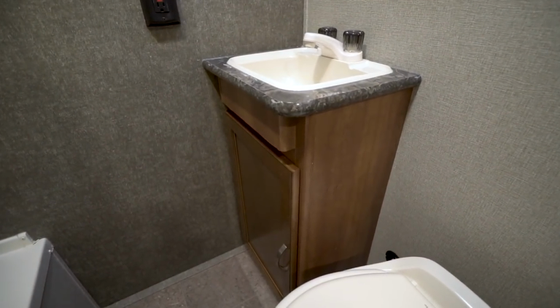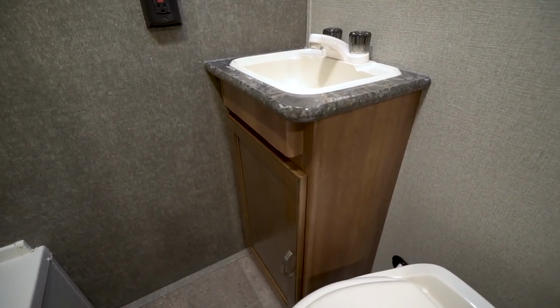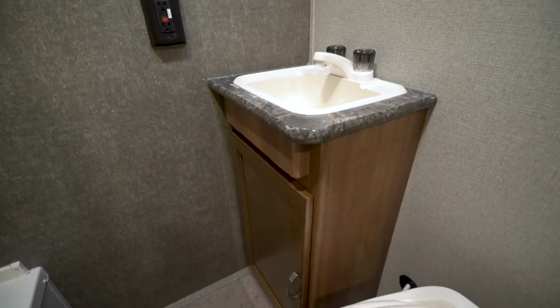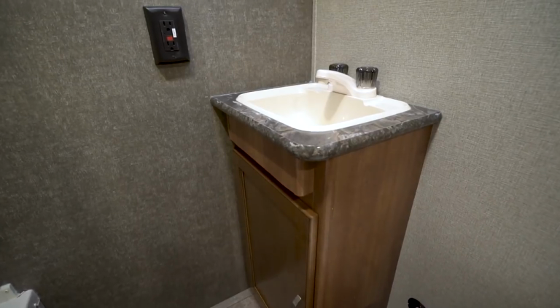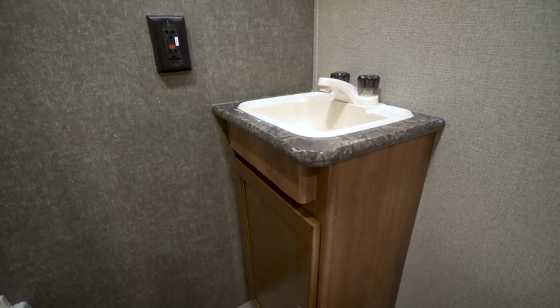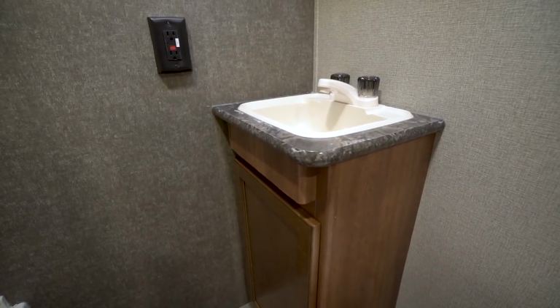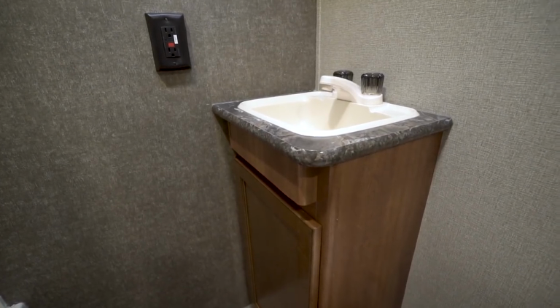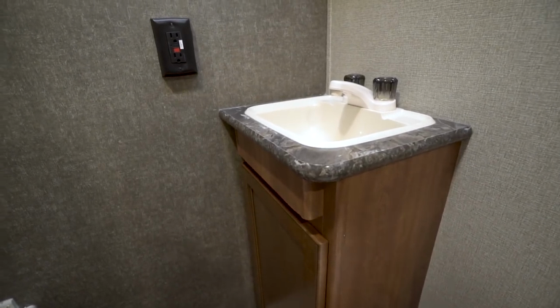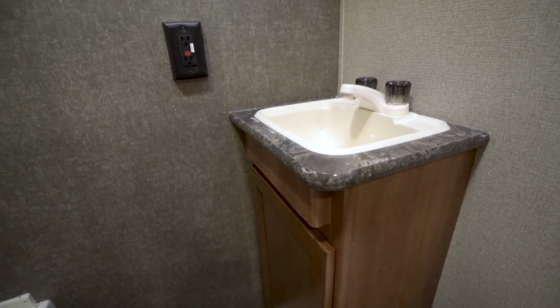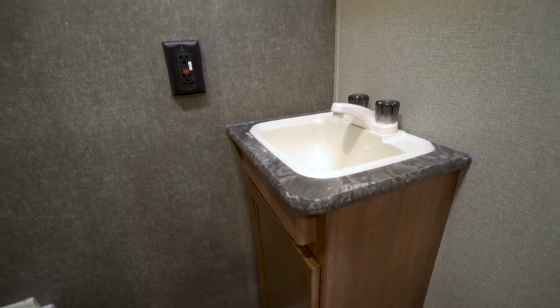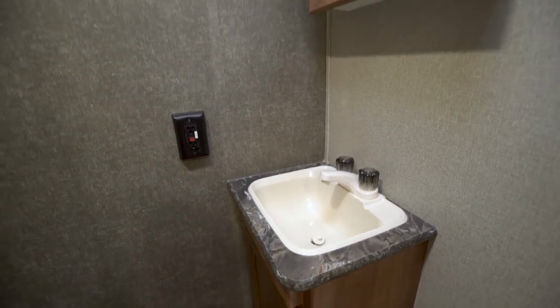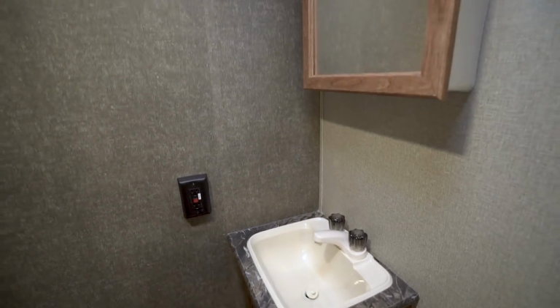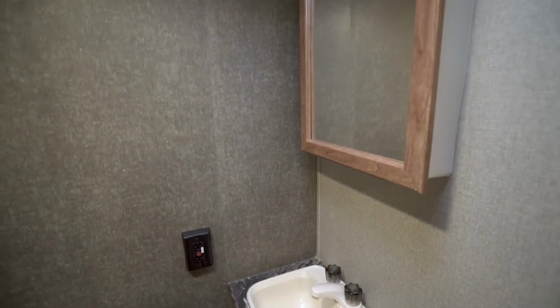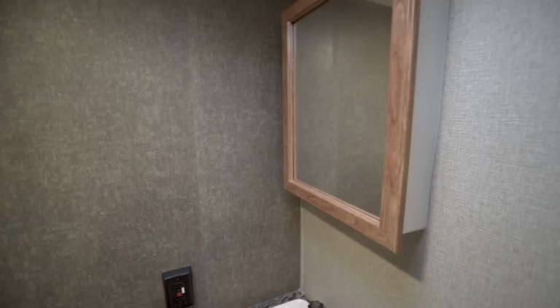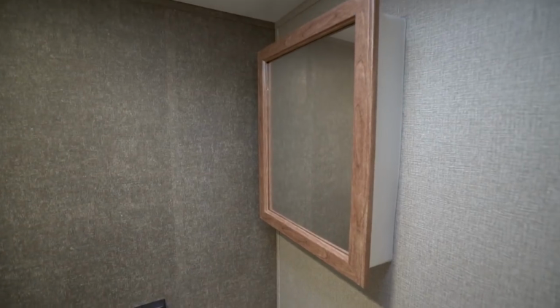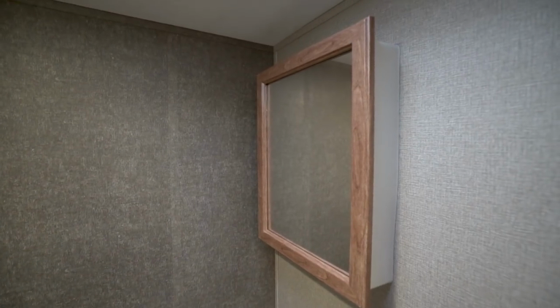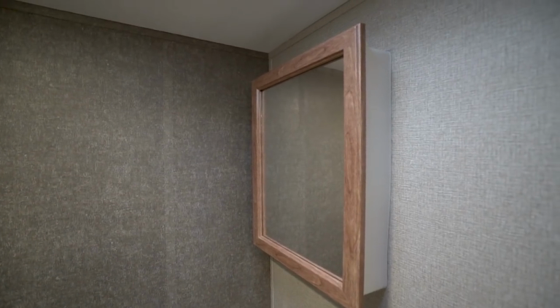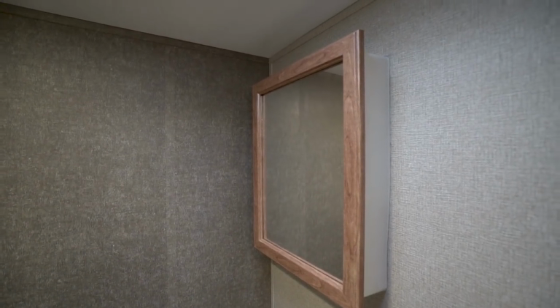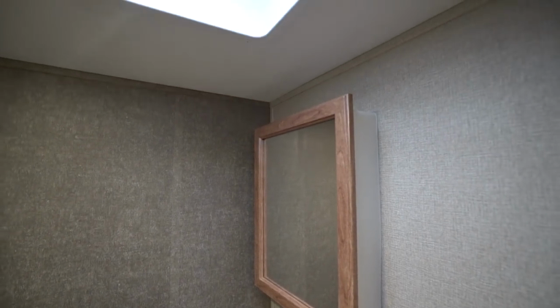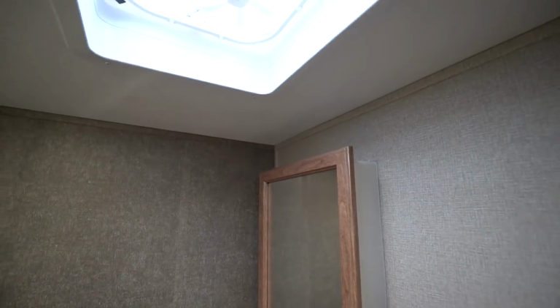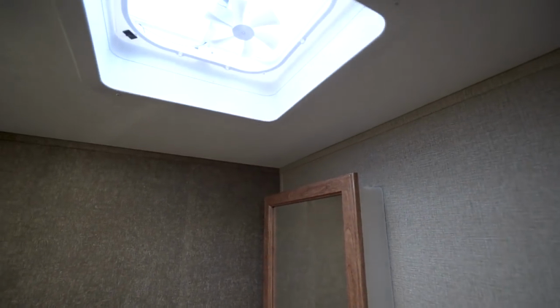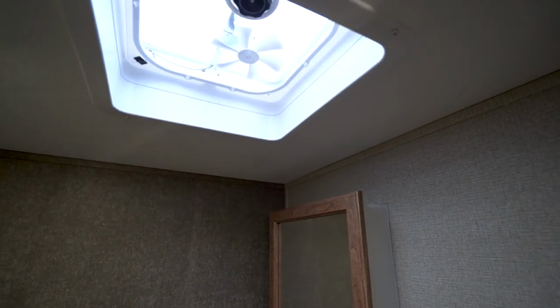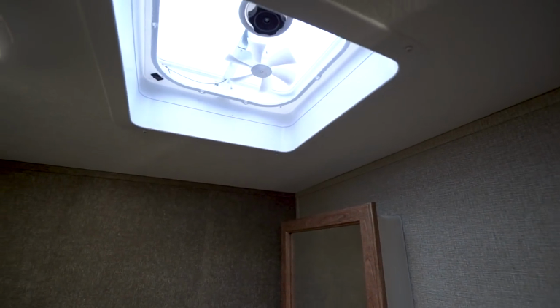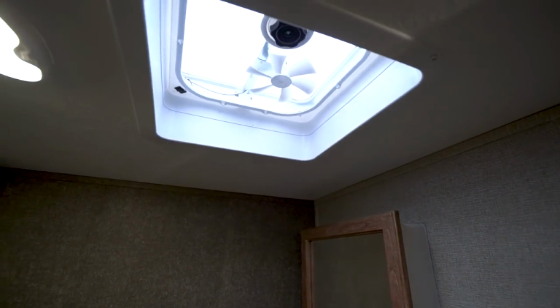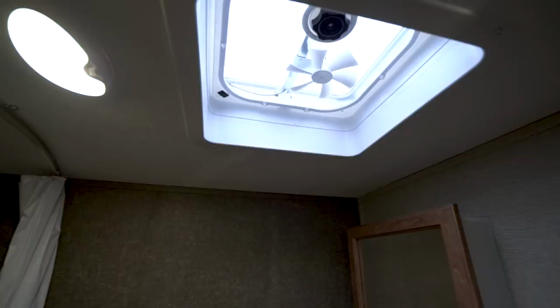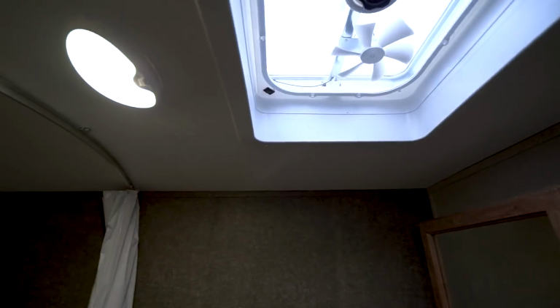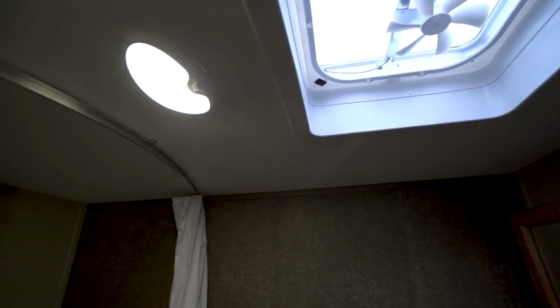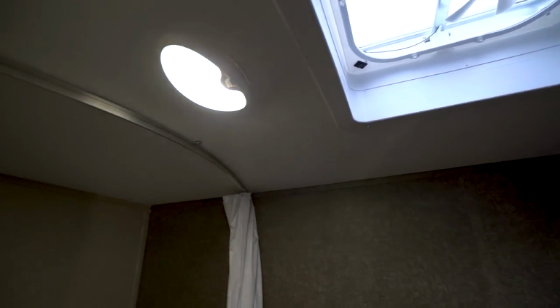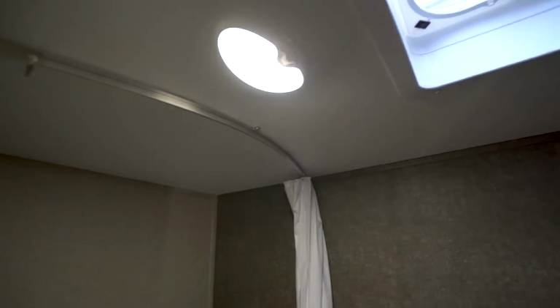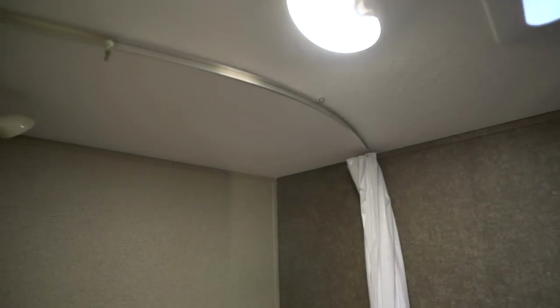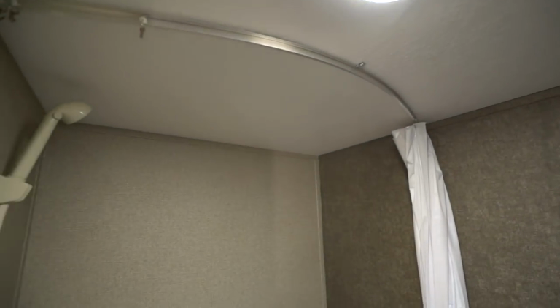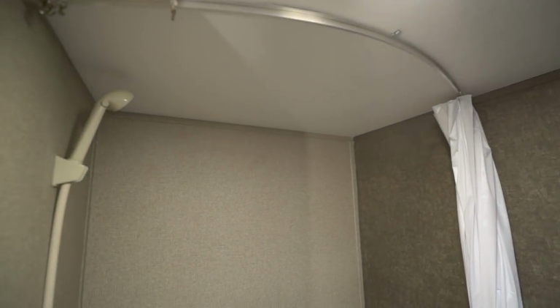There's an electrical outlet on the wall in case you need to plug anything in. Up above that is your mirrored medicine cabinet. On the ceiling you have your vent fan to quickly help moisture escape, plus an LED light so you have some light at night.